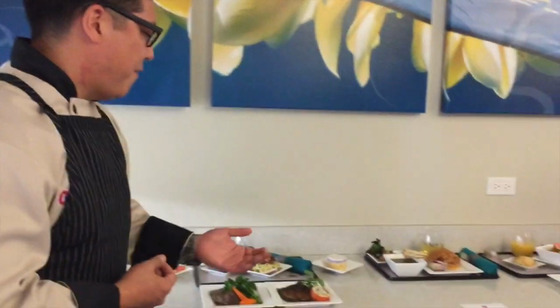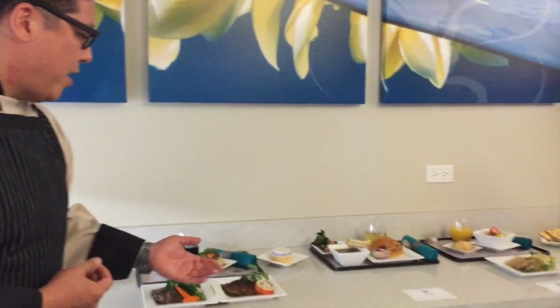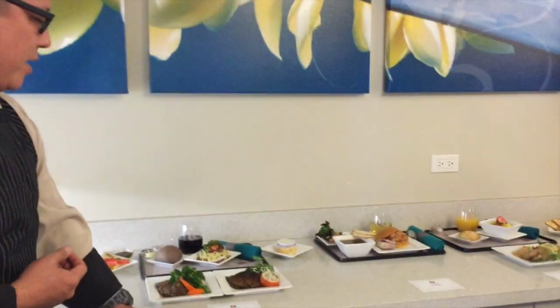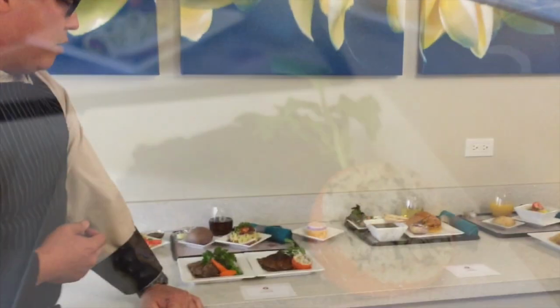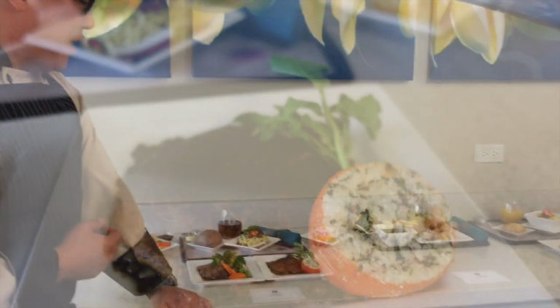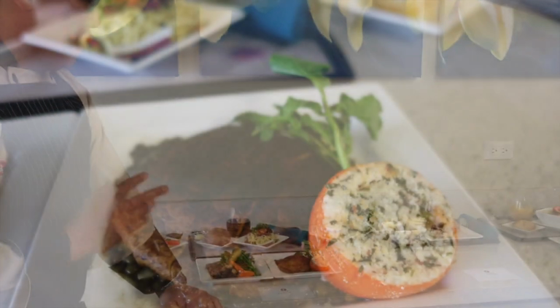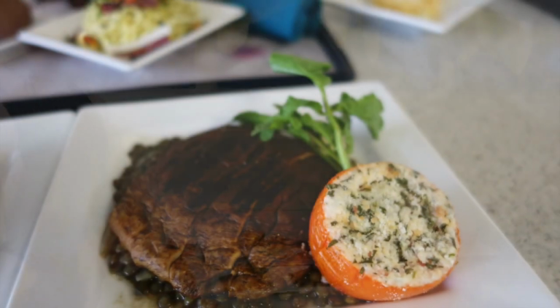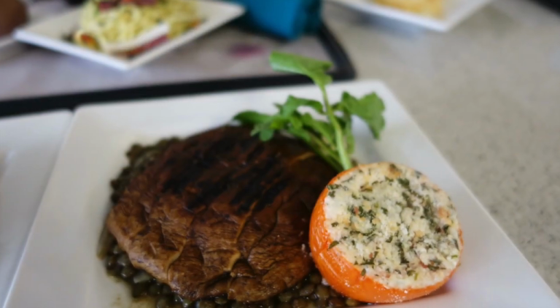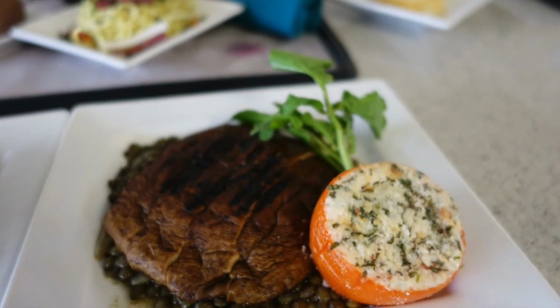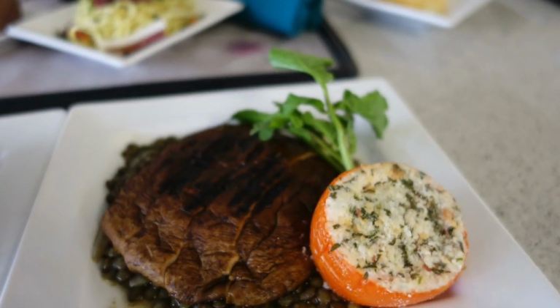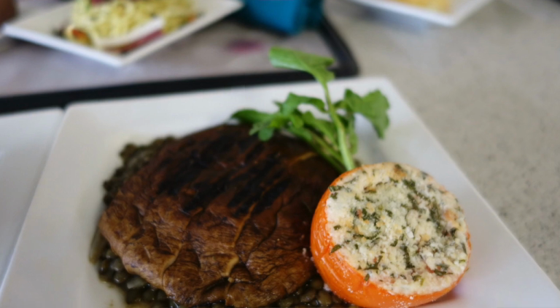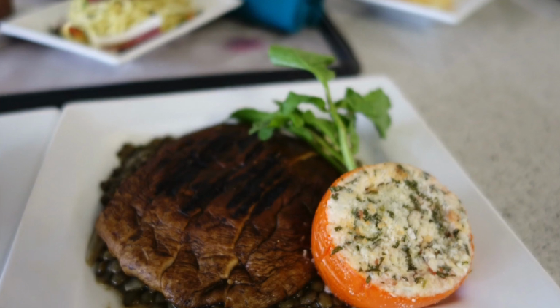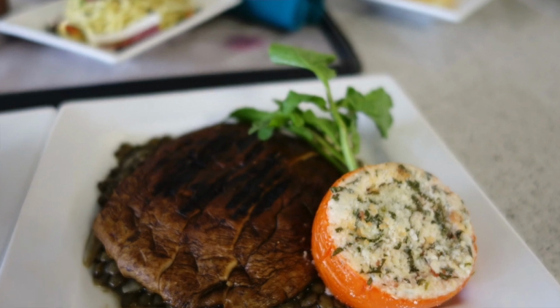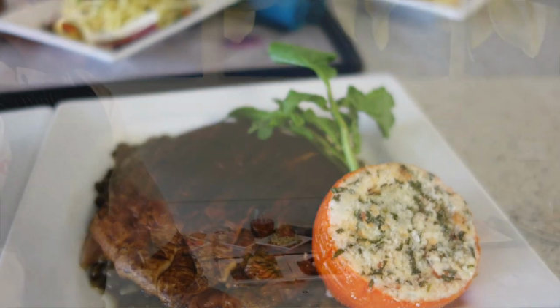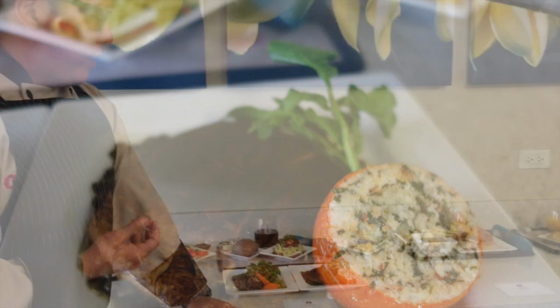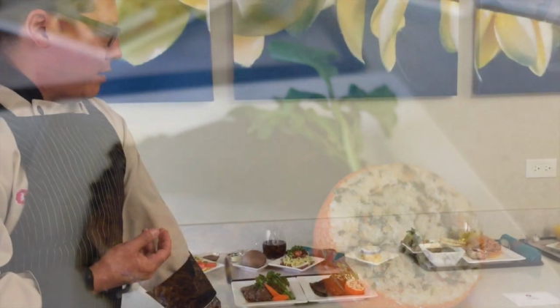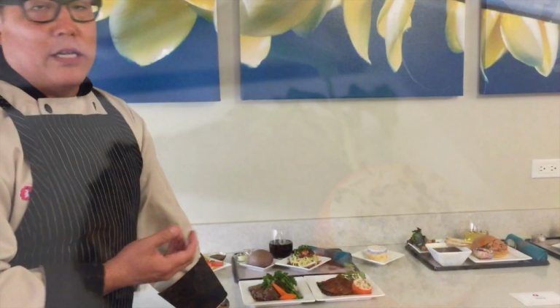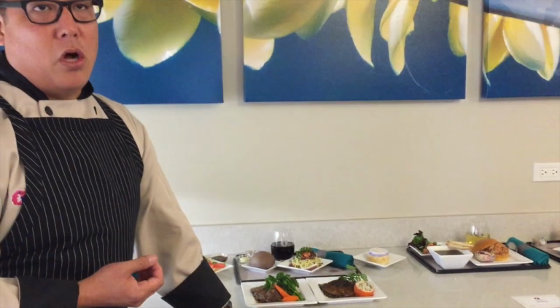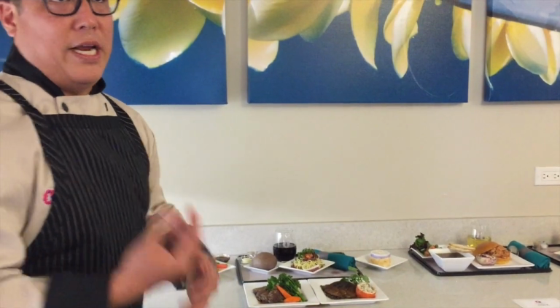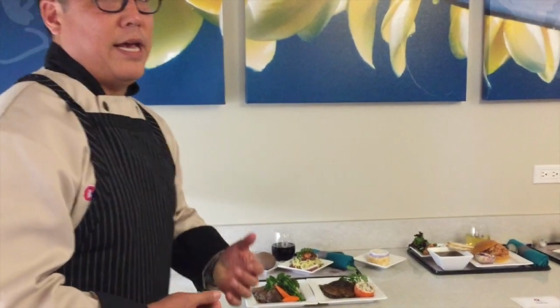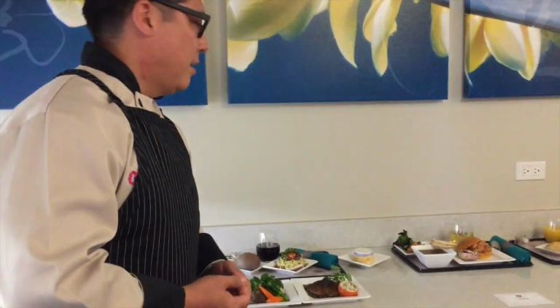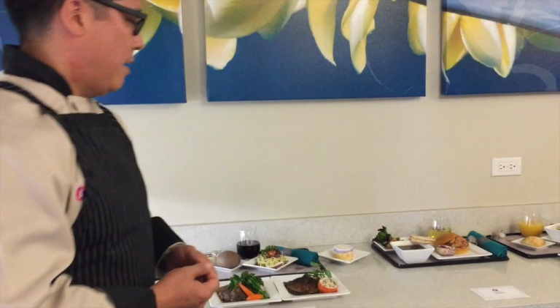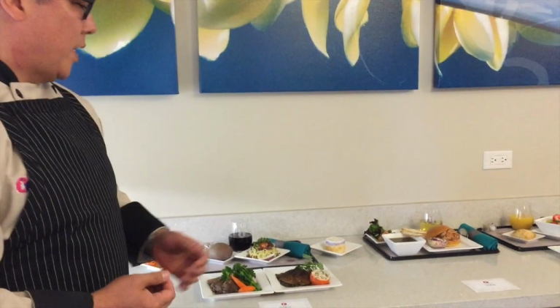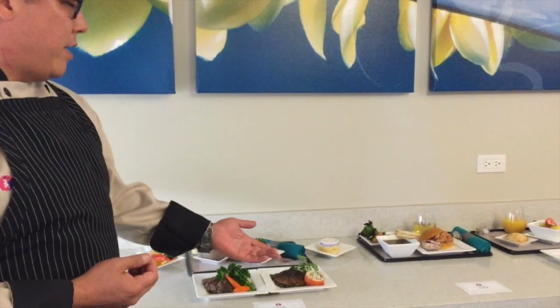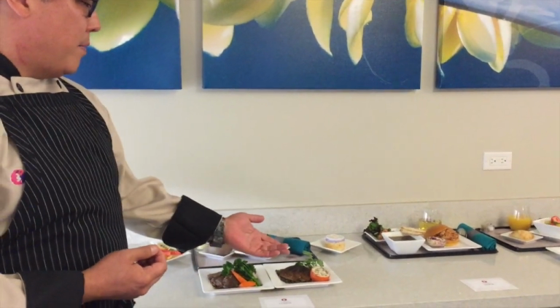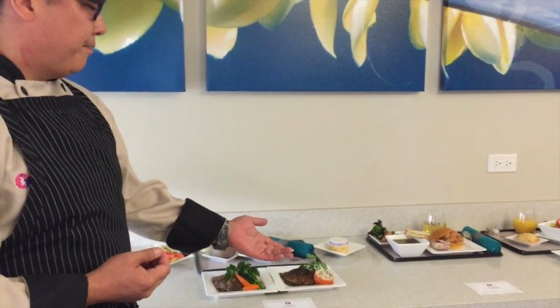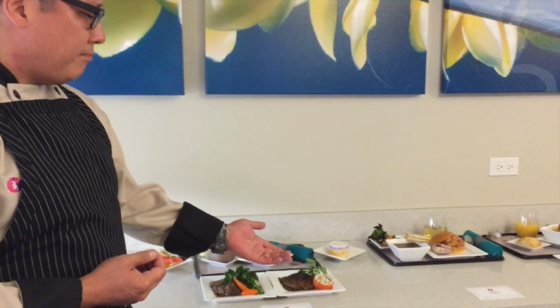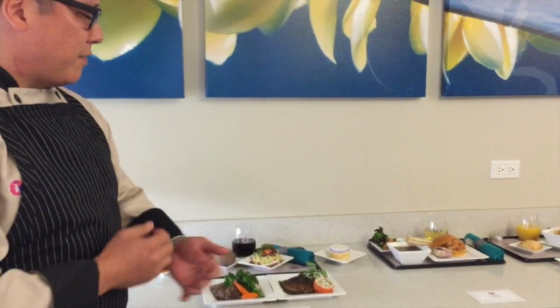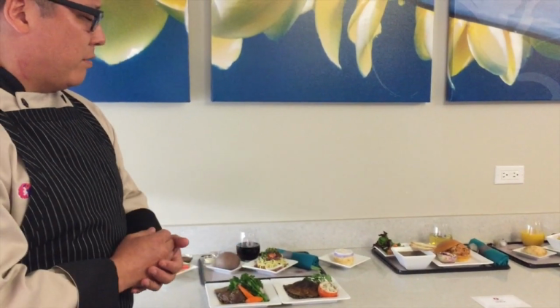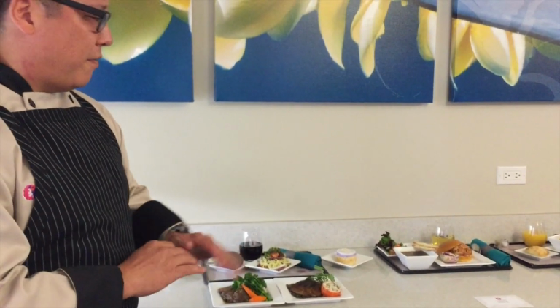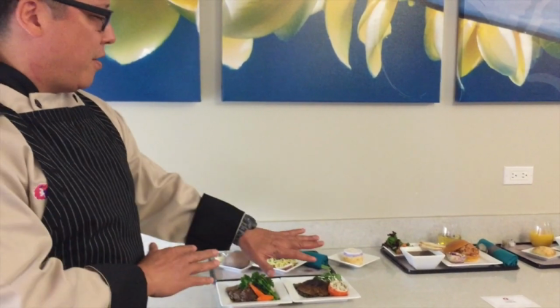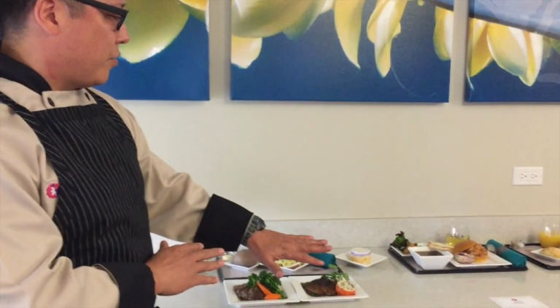And then we have our vegetarian entree, which is a portobello that has been marinated in a little bit of balsamic and garlic and grilled. It's served with a lentil dal — sort of an Indian take — and some stuffed tomato. So that's our vegetarian entree.